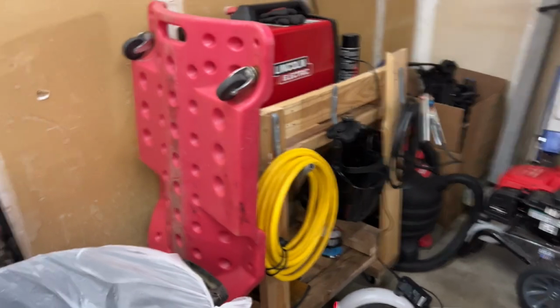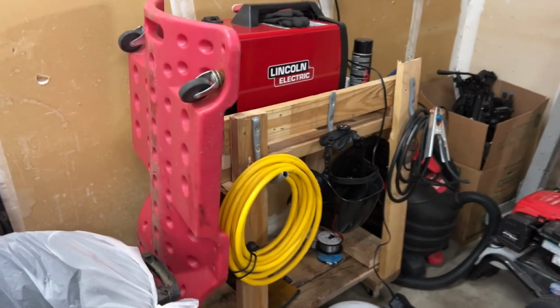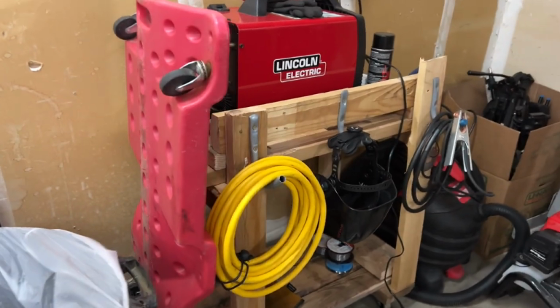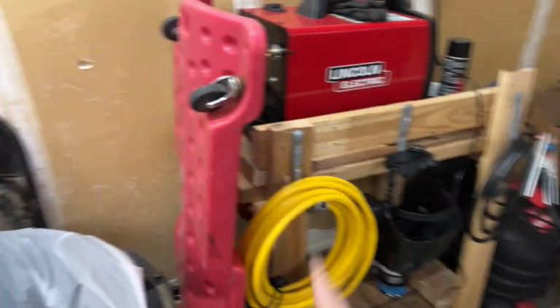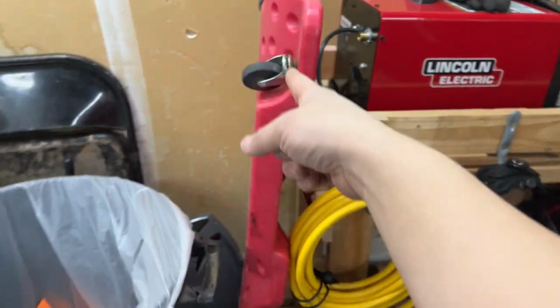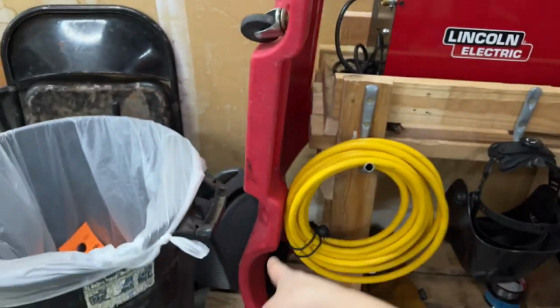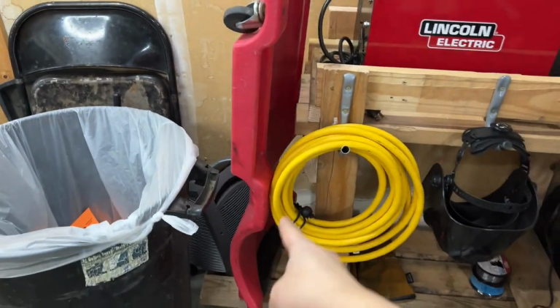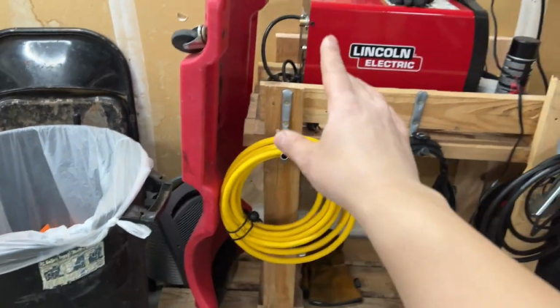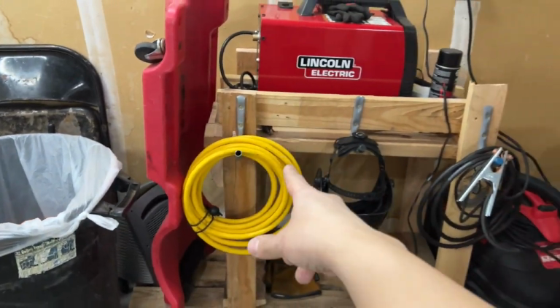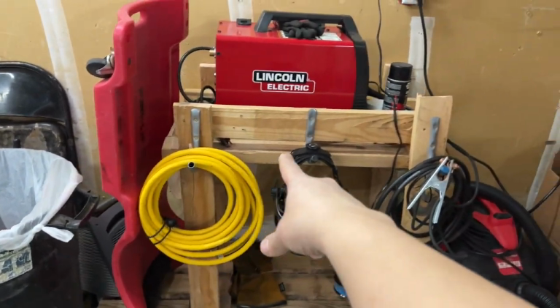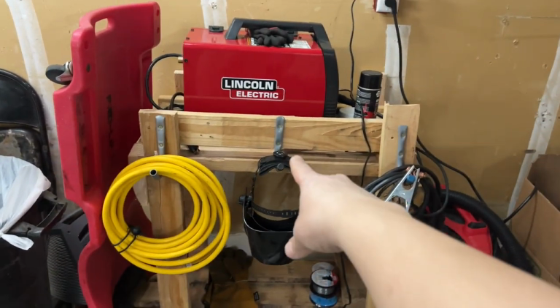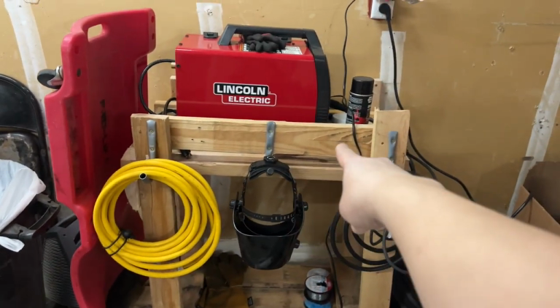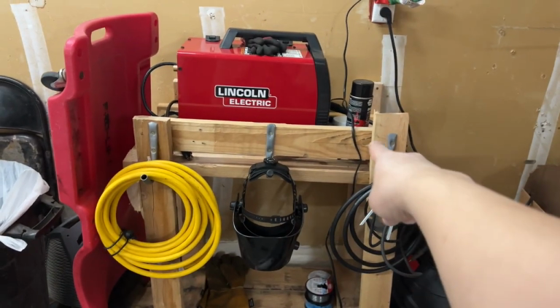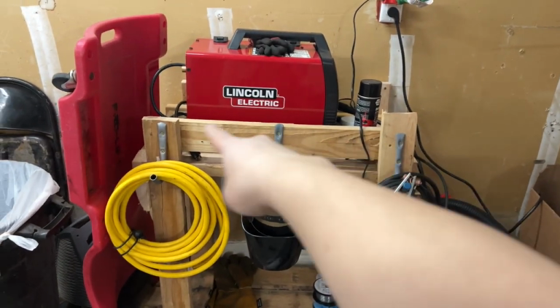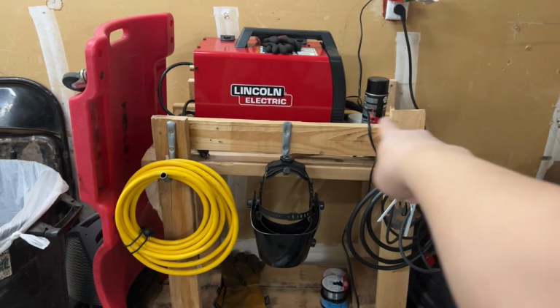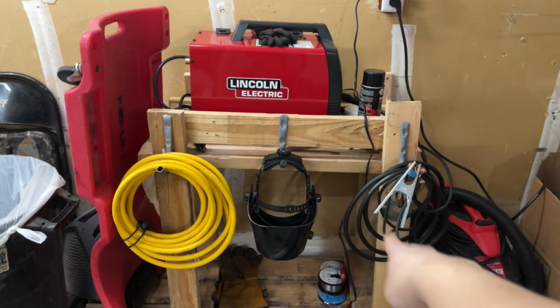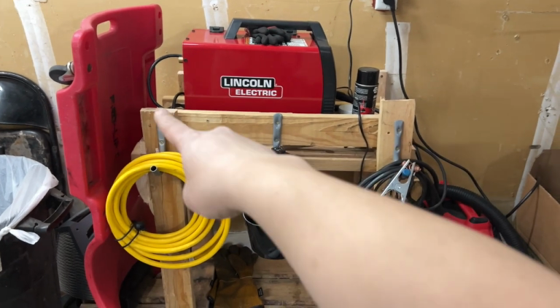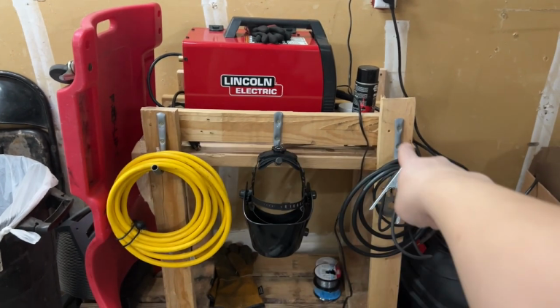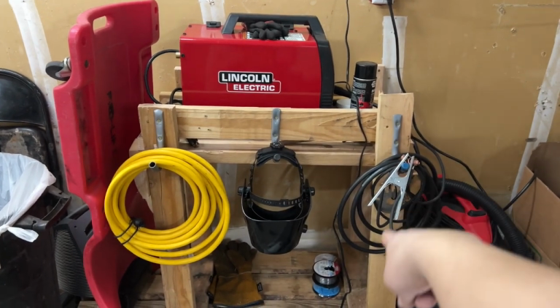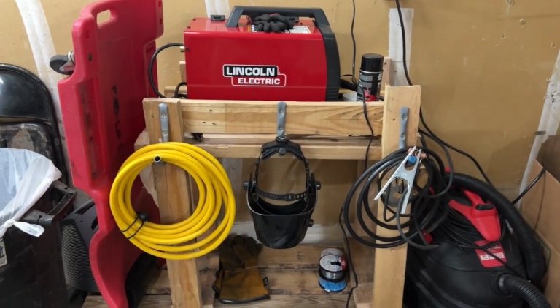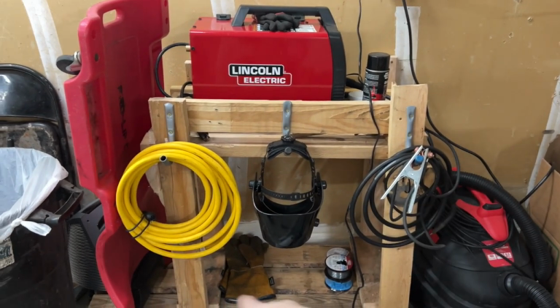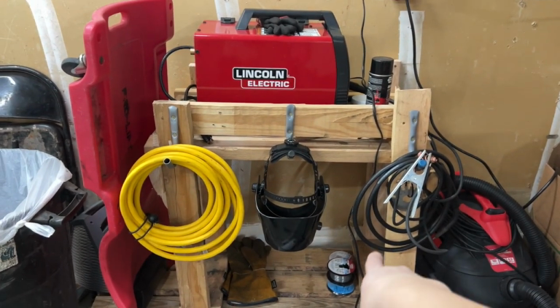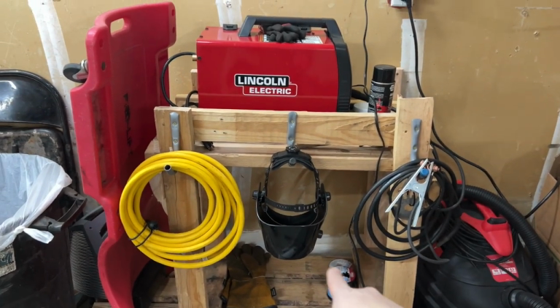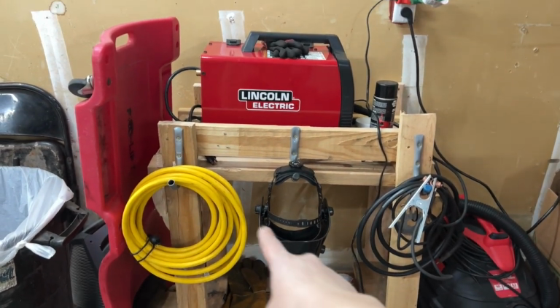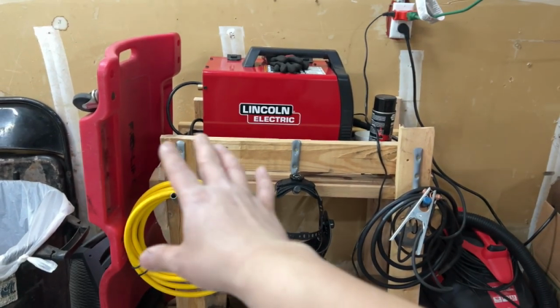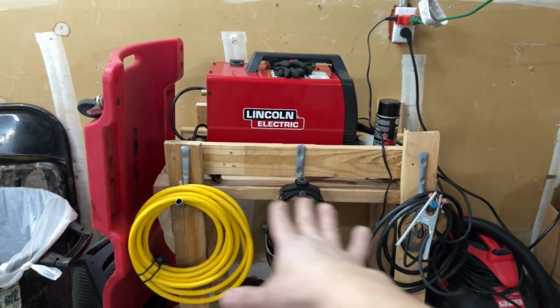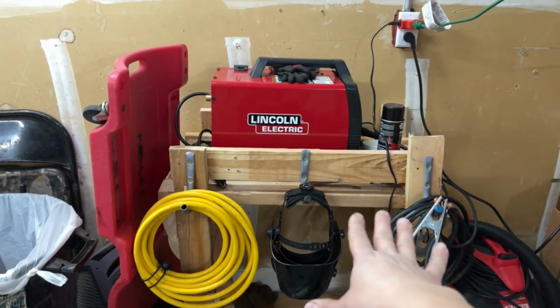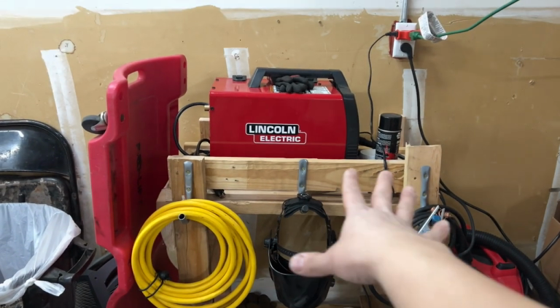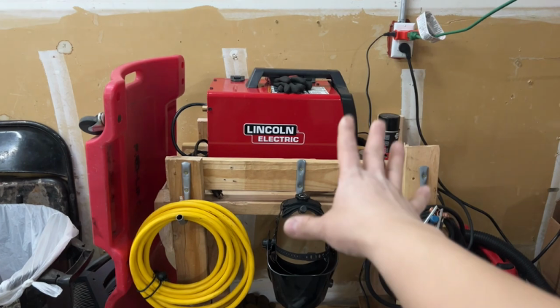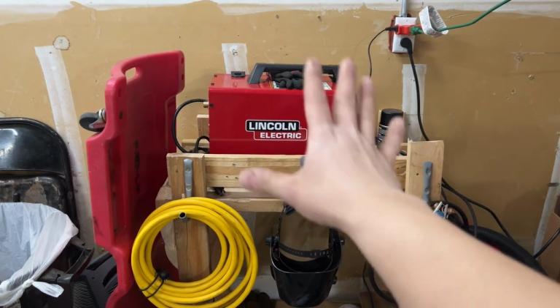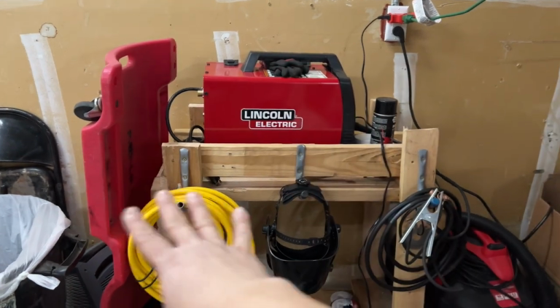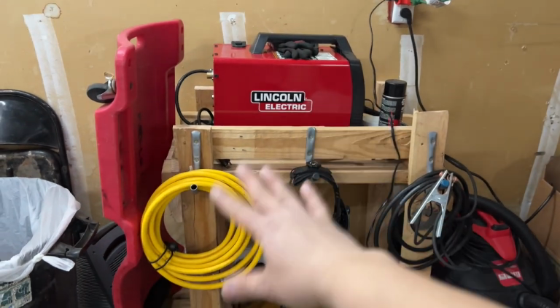I put my creeper here. I just built this wood crate here — it's all made from scrap wood that I picked up for free. I made that cart for my welder, so this is my welding cart.